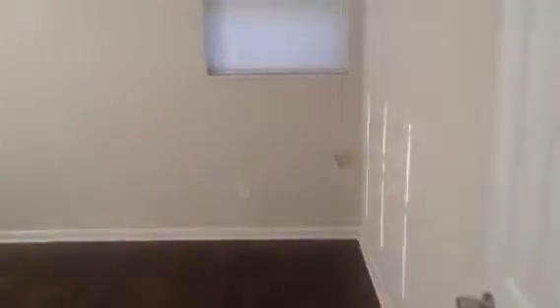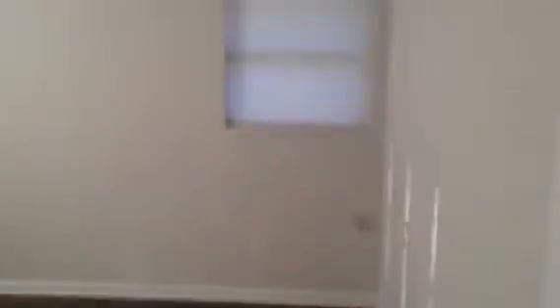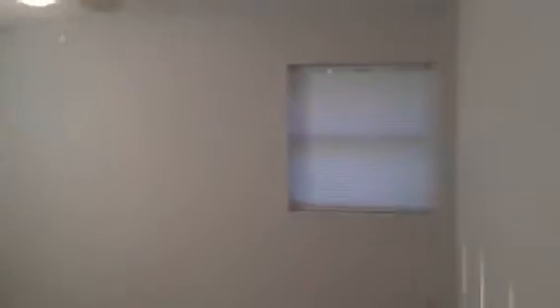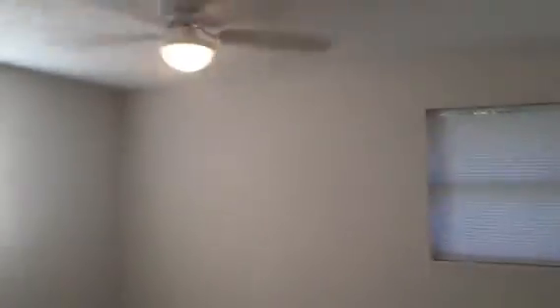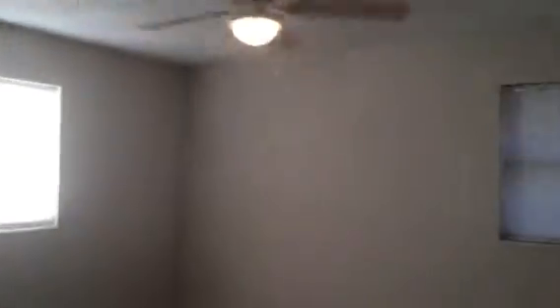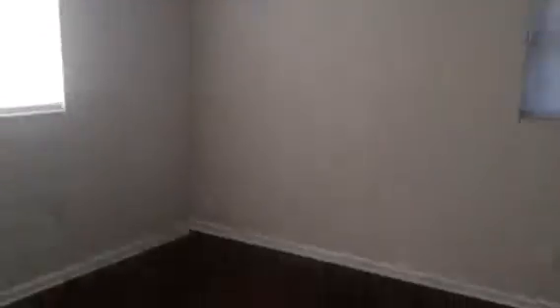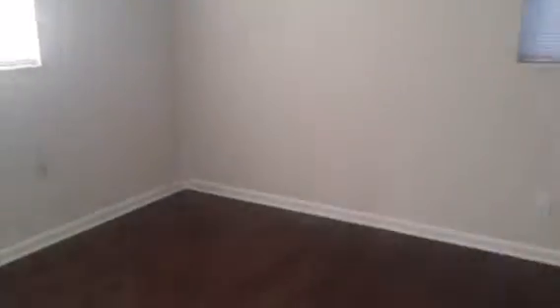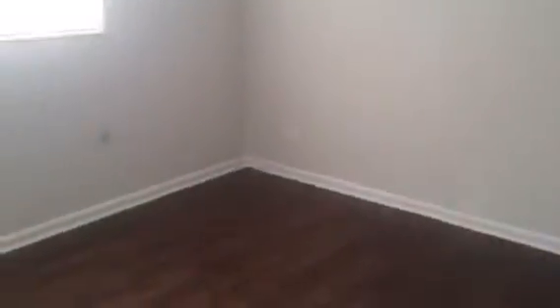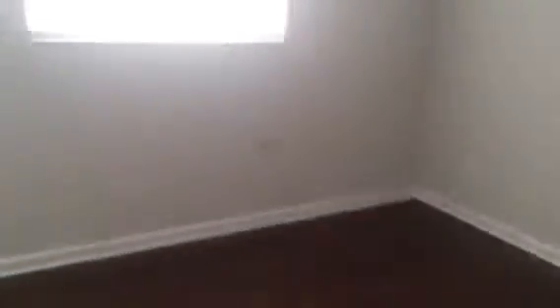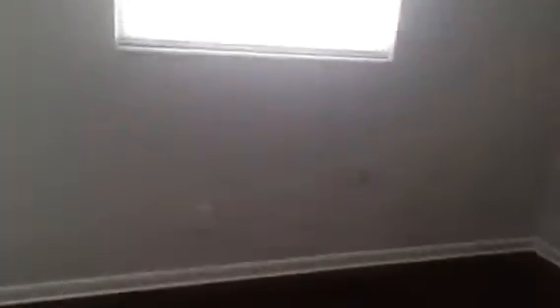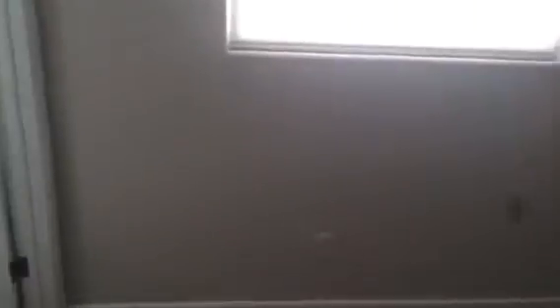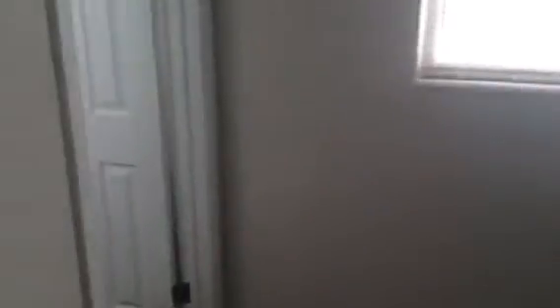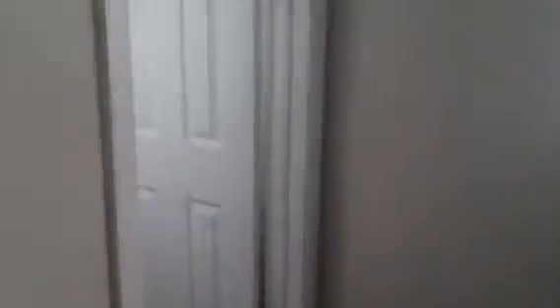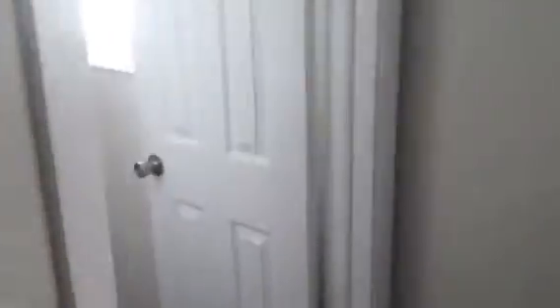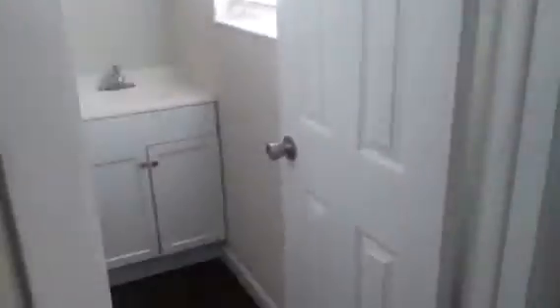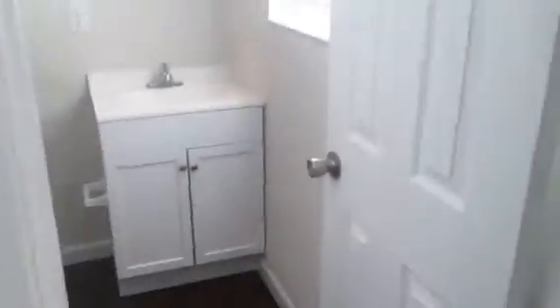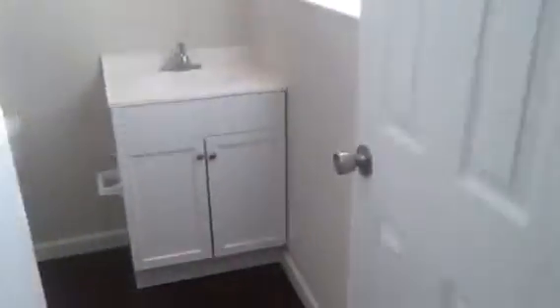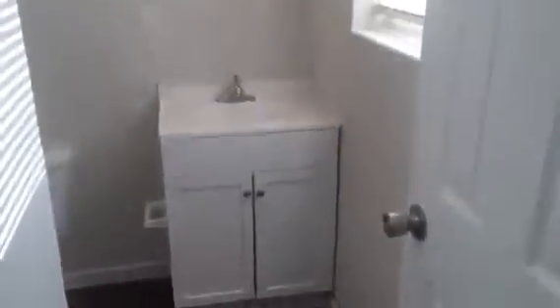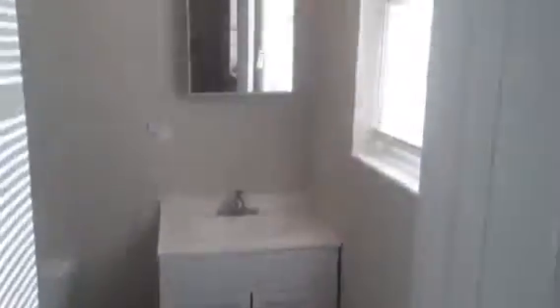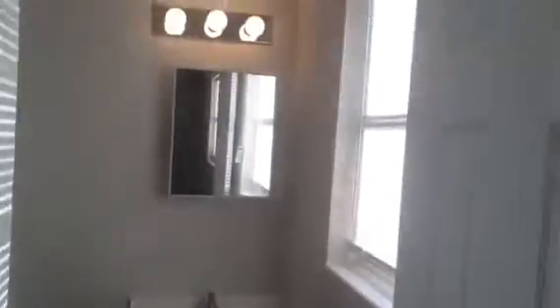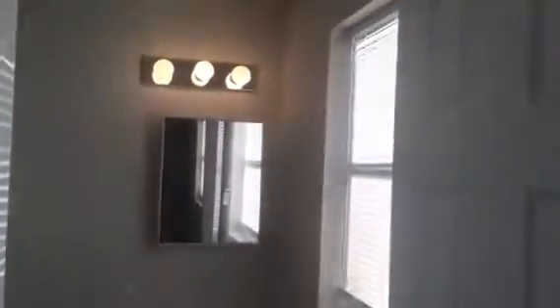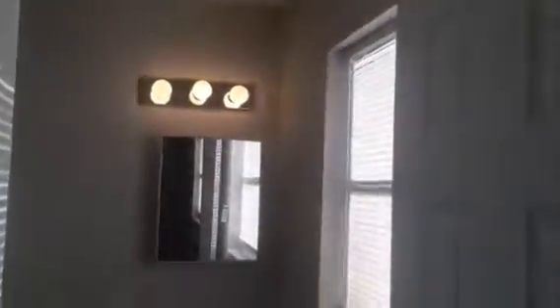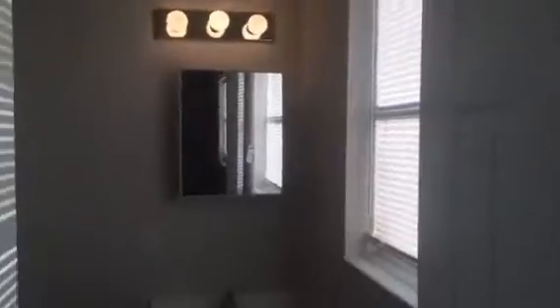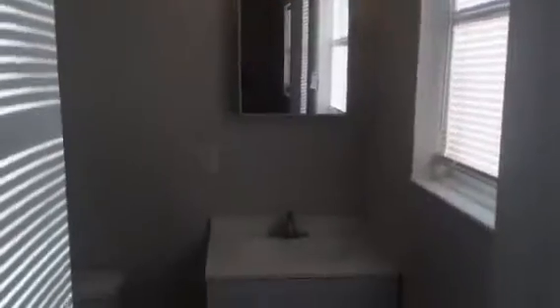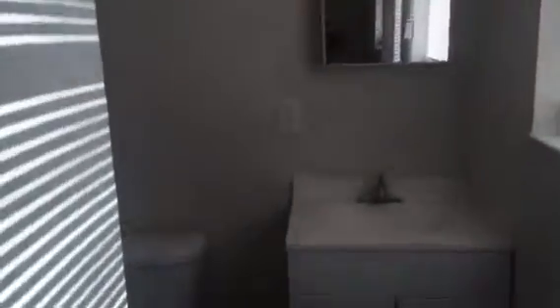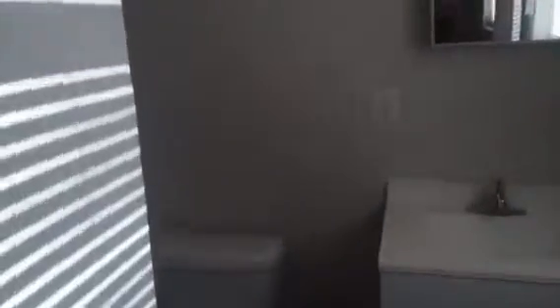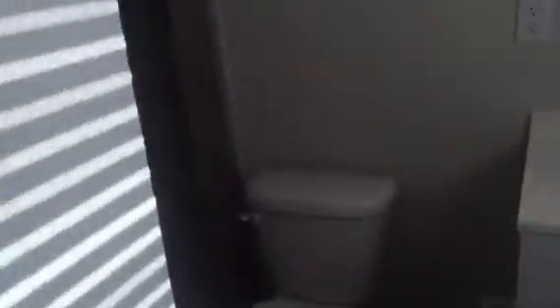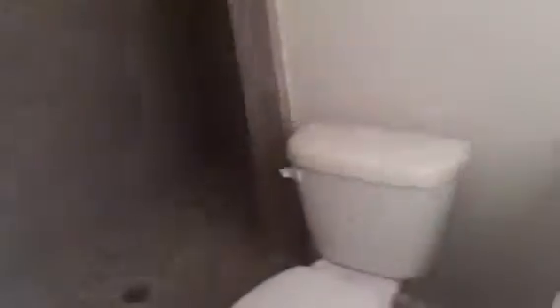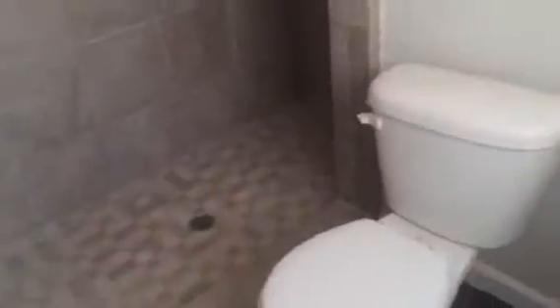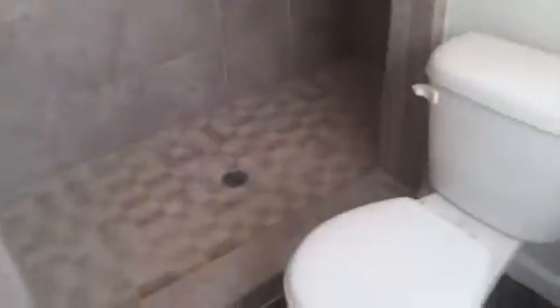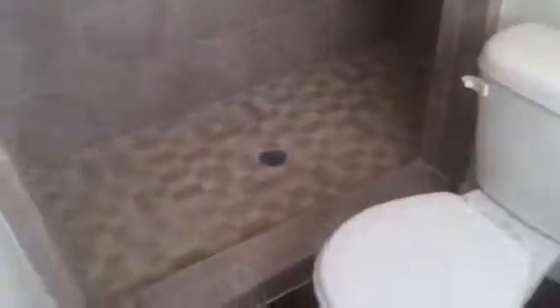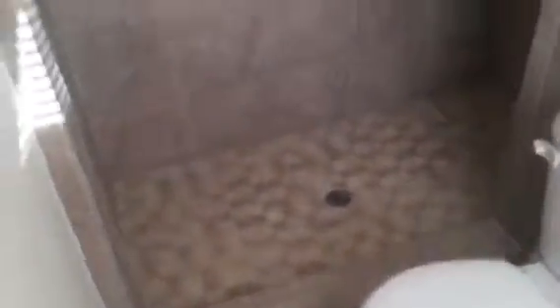Bedroom 4, which is the master bedroom. And the master bathroom. The master has a tile shower.